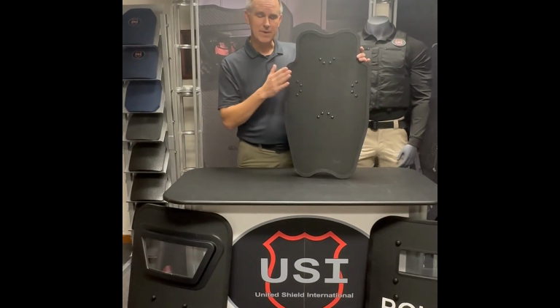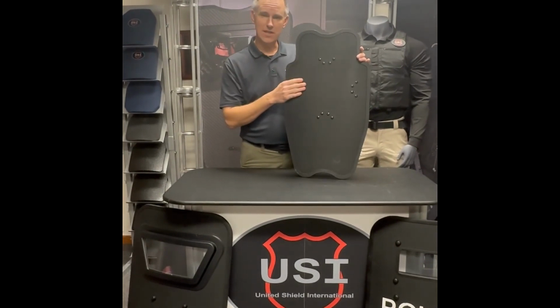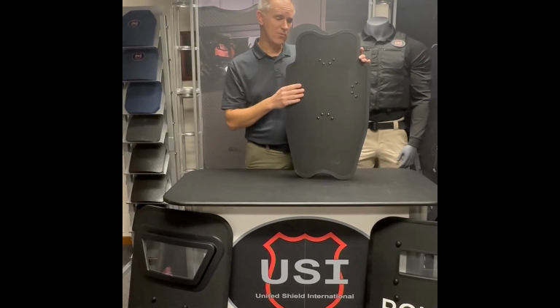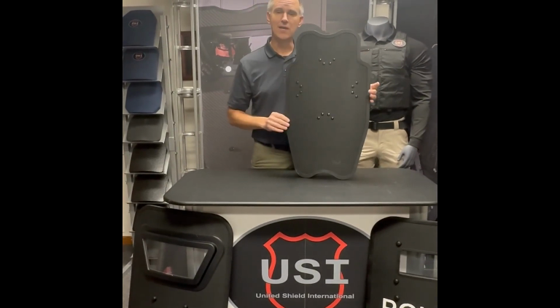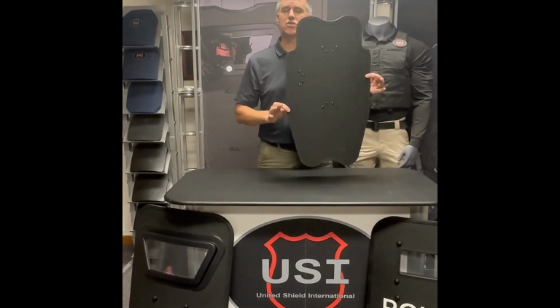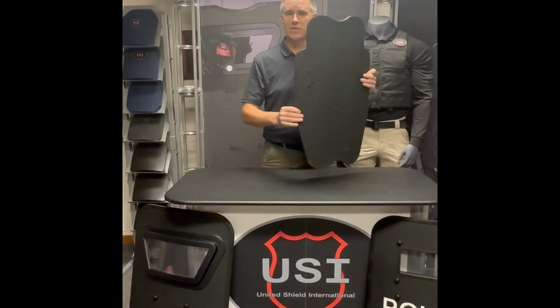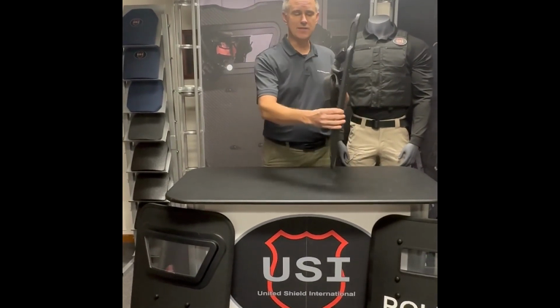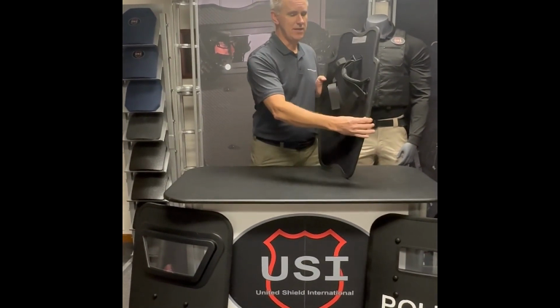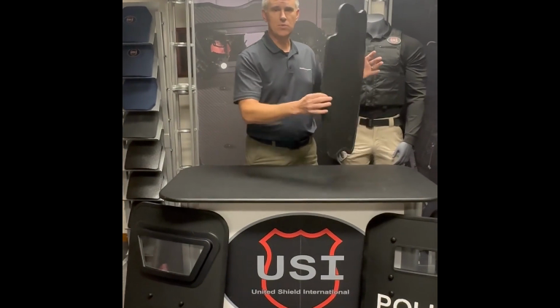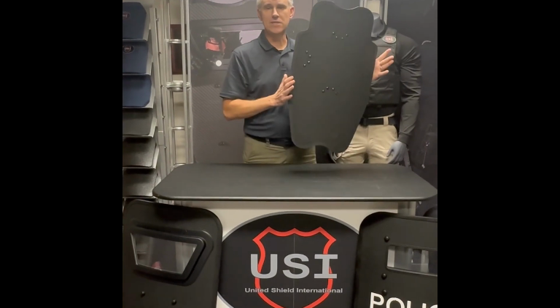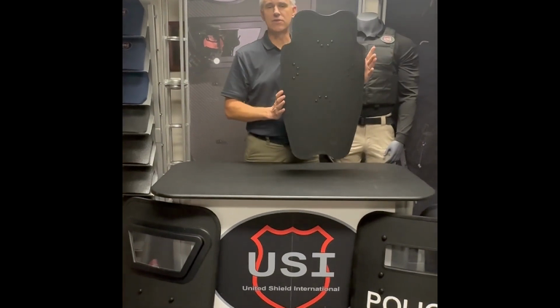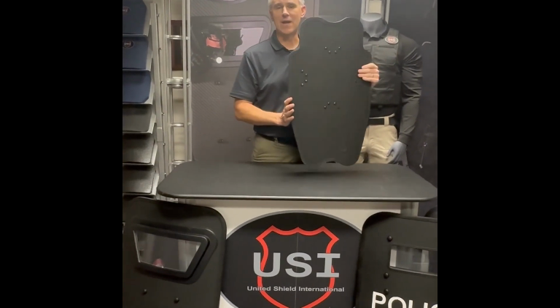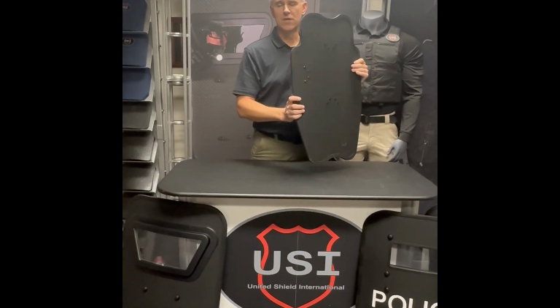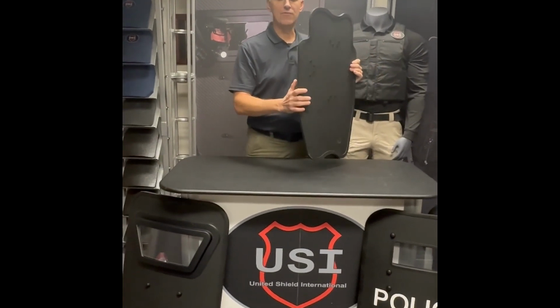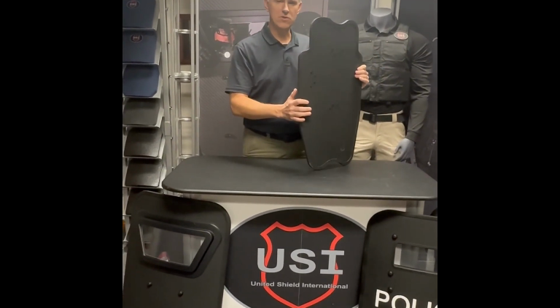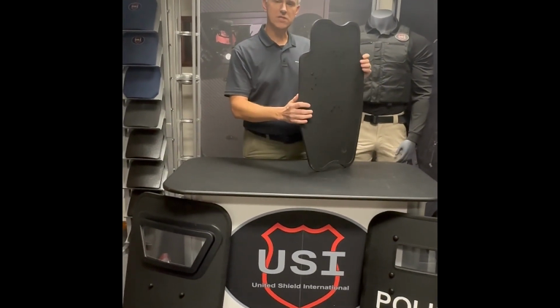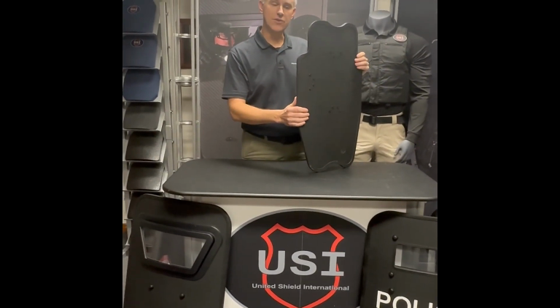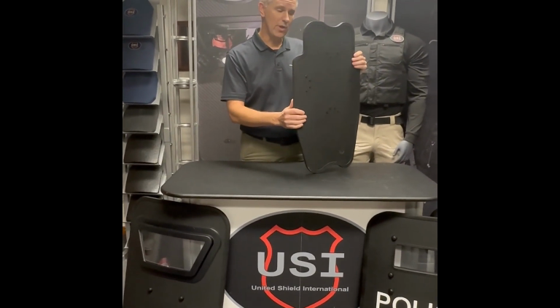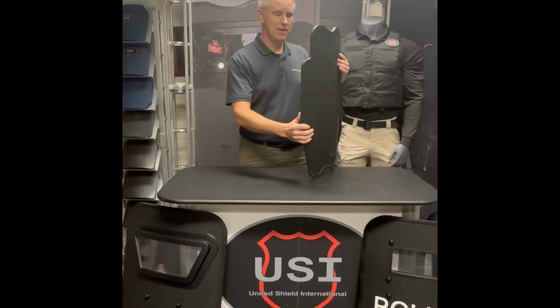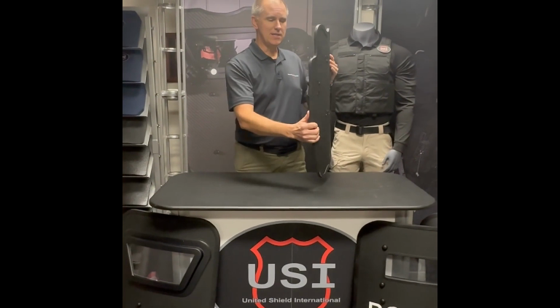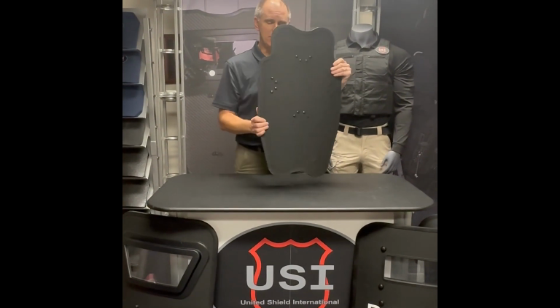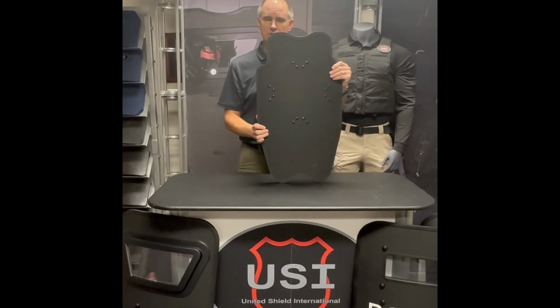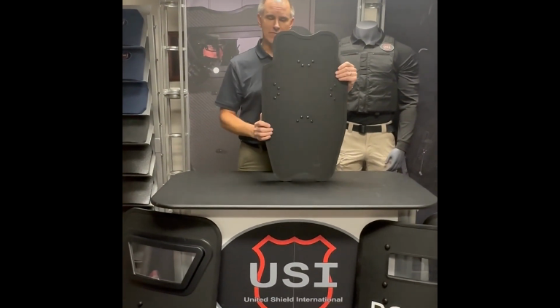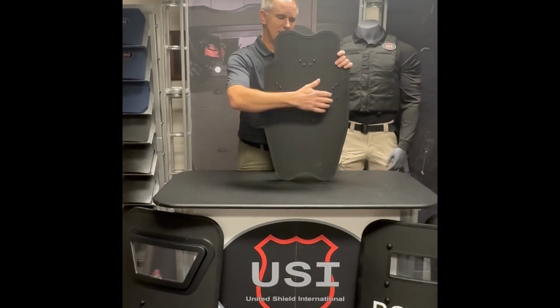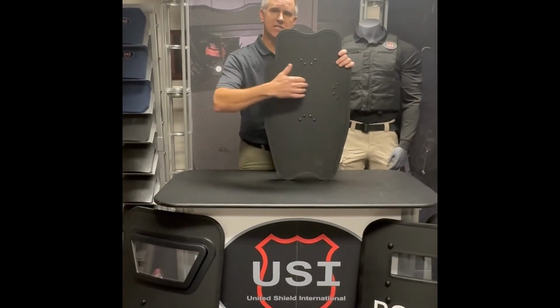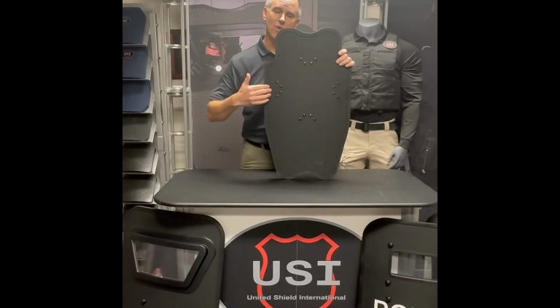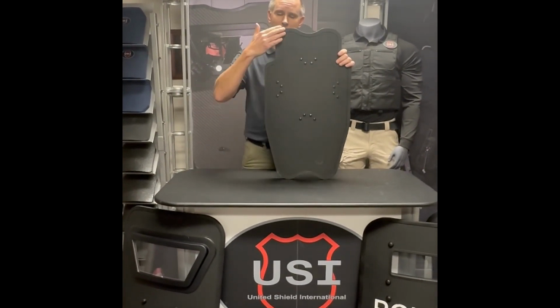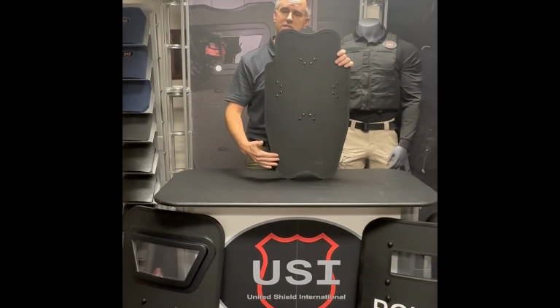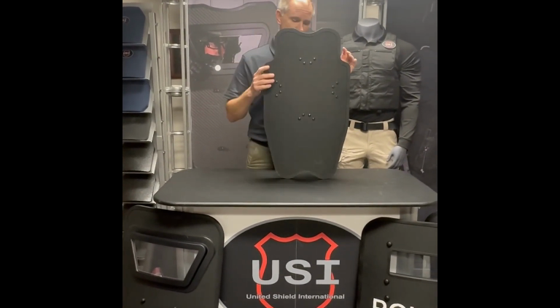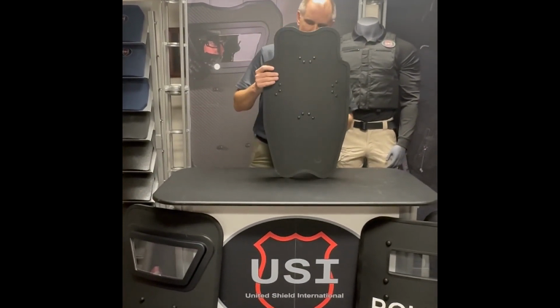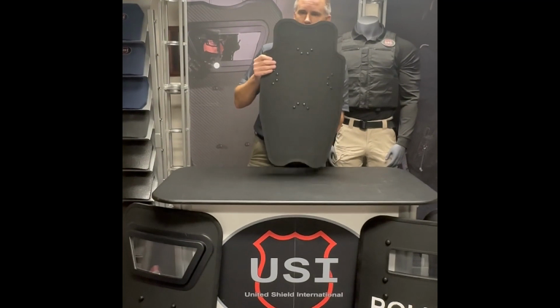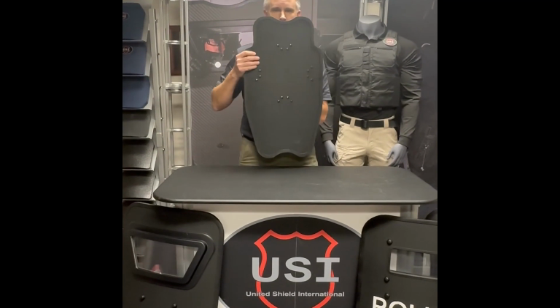Back to the lightweight 3A — extremely light. It is going to weigh in at just under 5 pounds. The rifle rated version of this is under 12. You notice the shaping of it; it's roughly 16 by 27, so it's got a good coverage point.